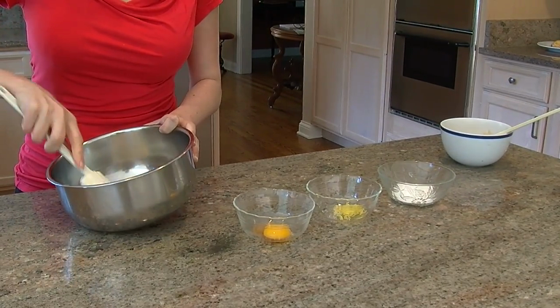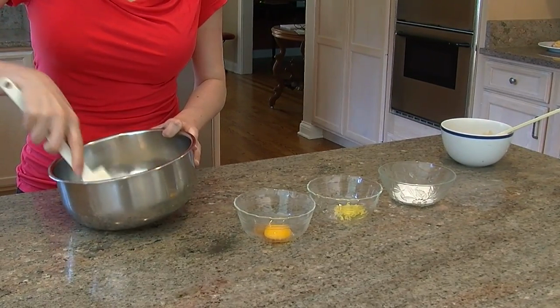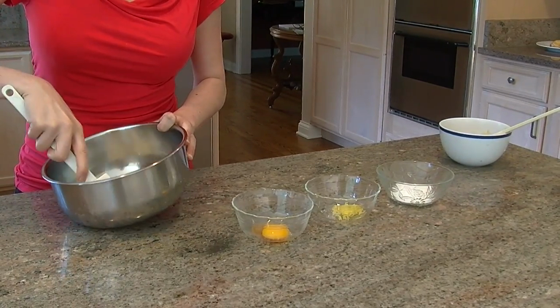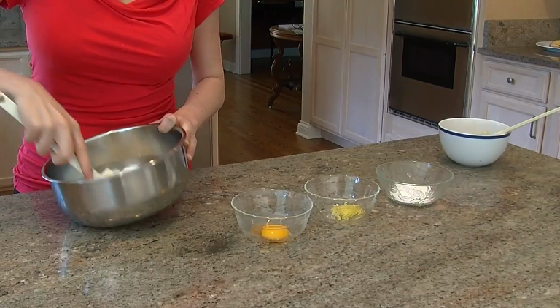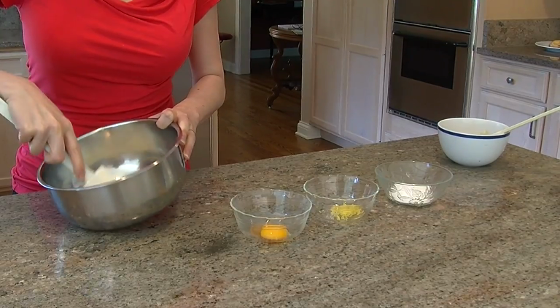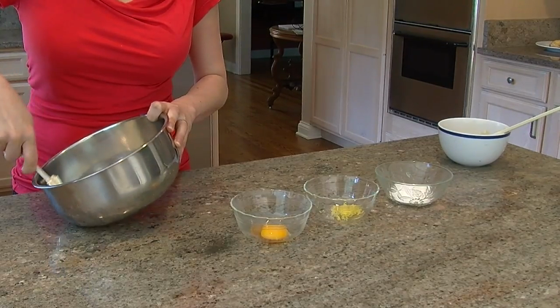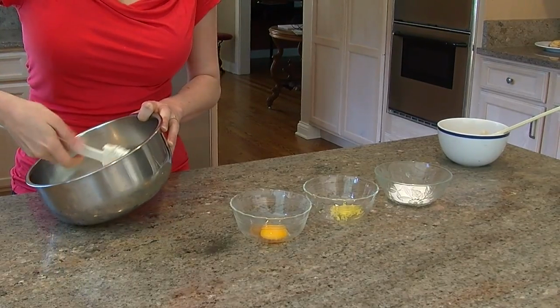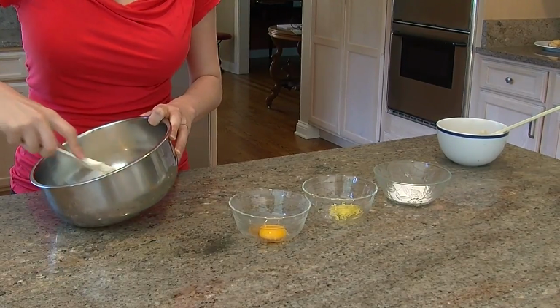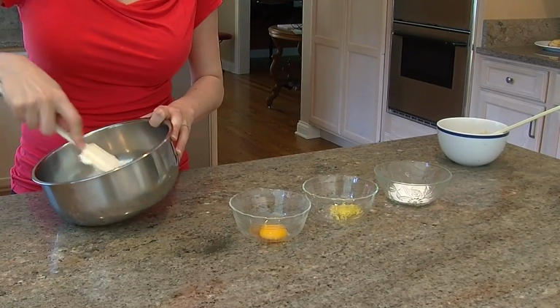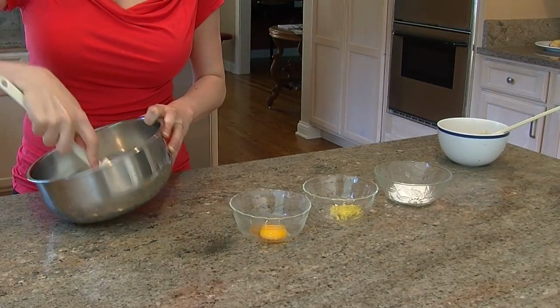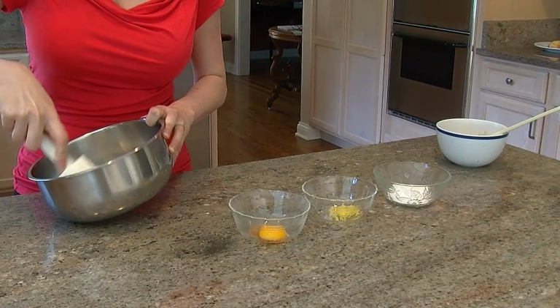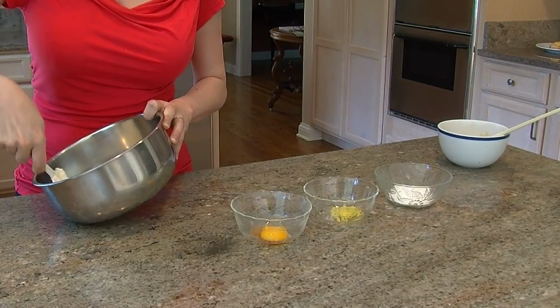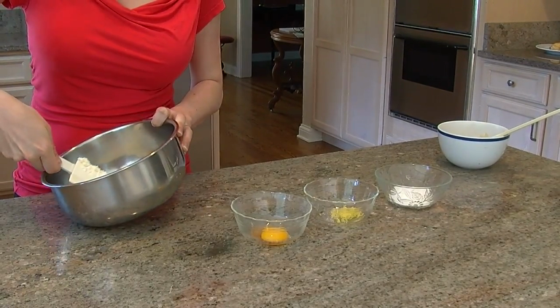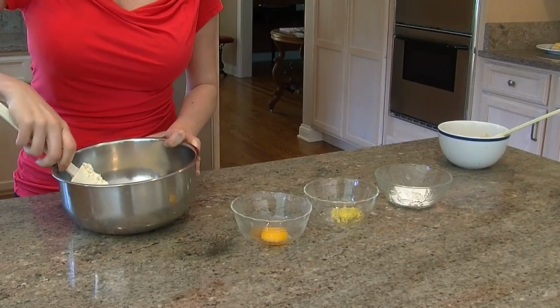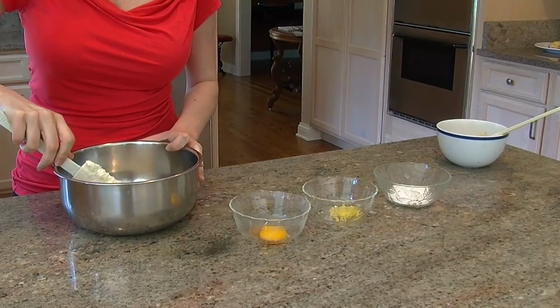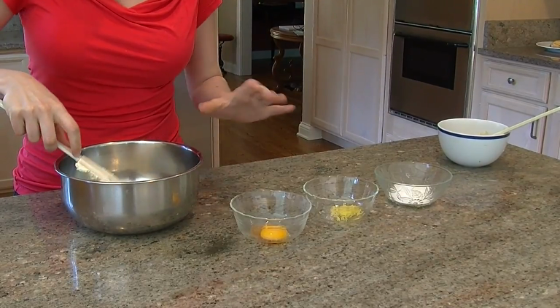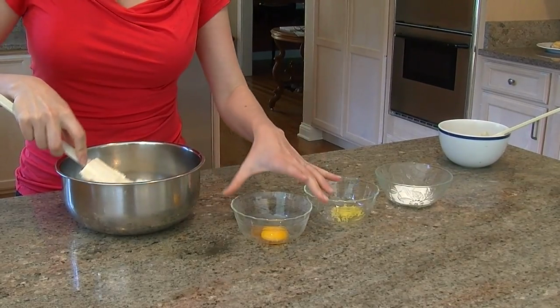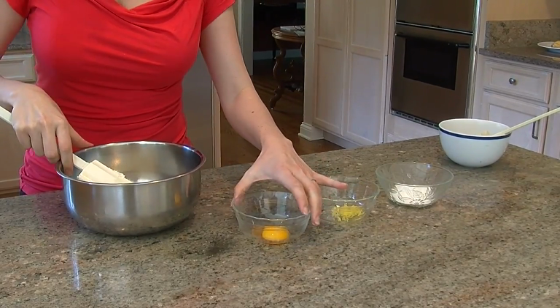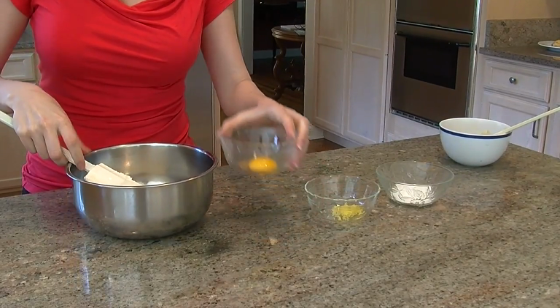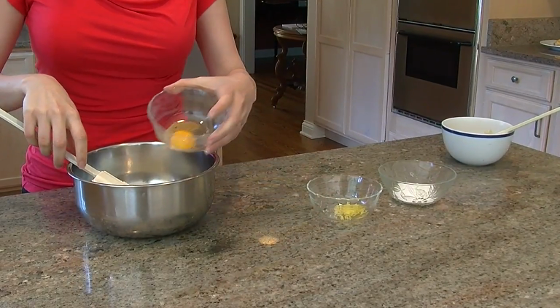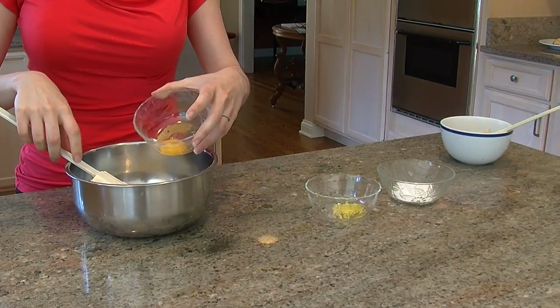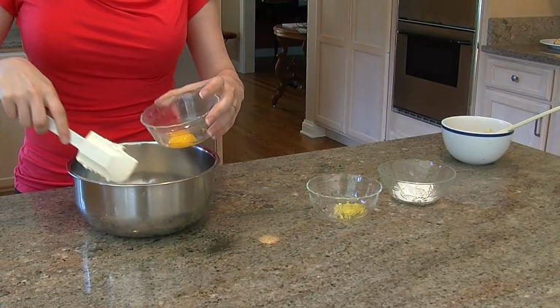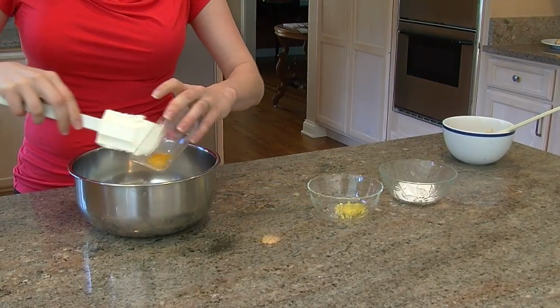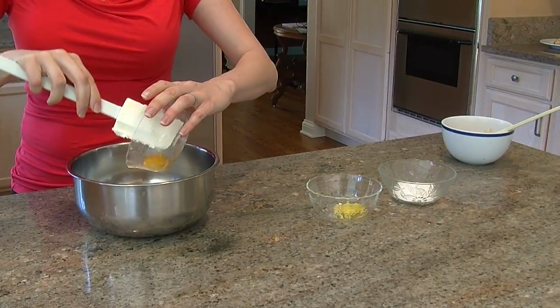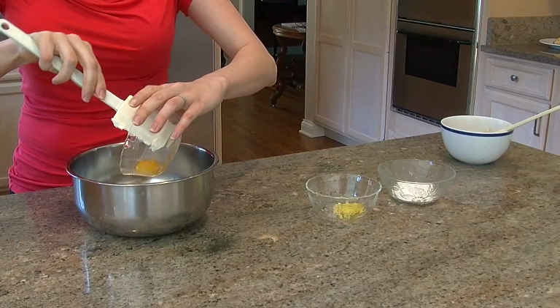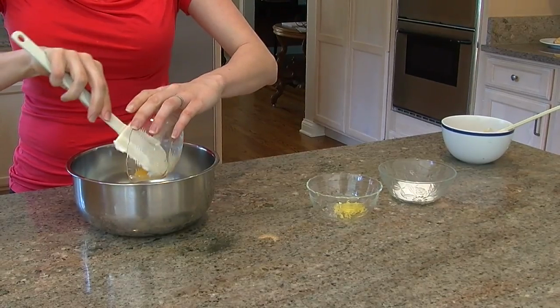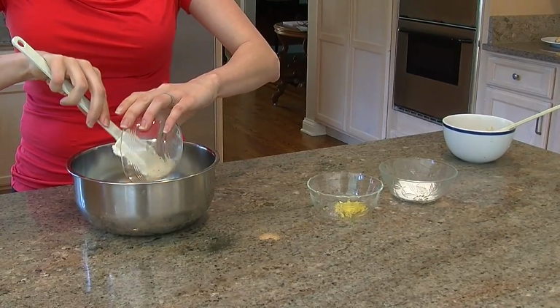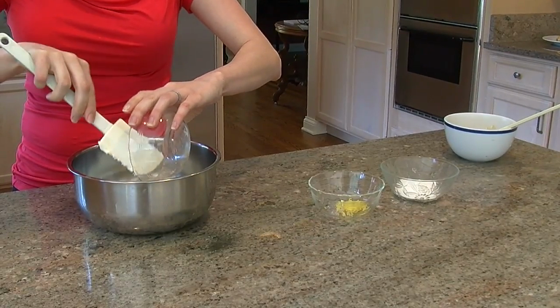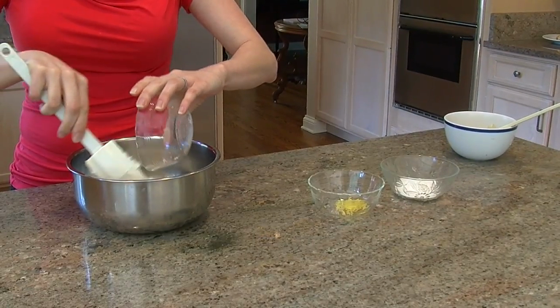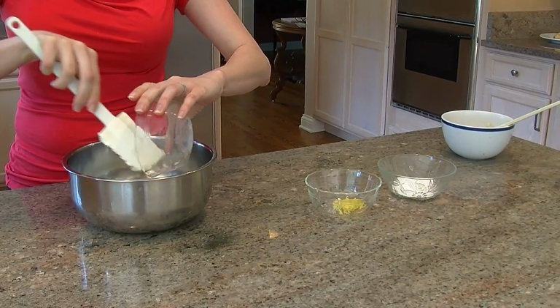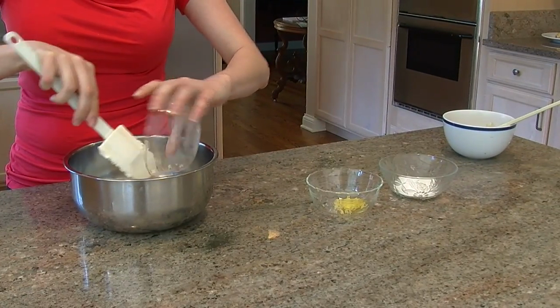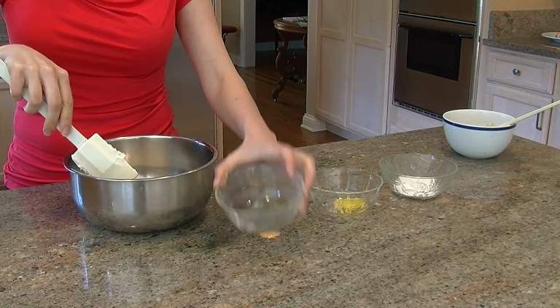So you're just going to start and mix them to make them really soft and smooth so you don't get any uncomfortable chunks in your Danish cream cheese filling. What I have here is one egg yolk and a quarter of a teaspoon of vanilla. I'm going to go ahead and mix that in.